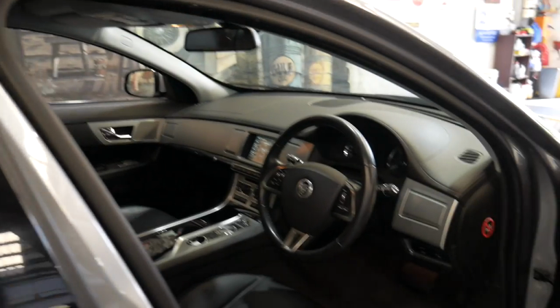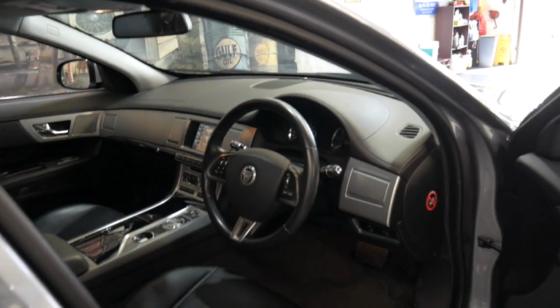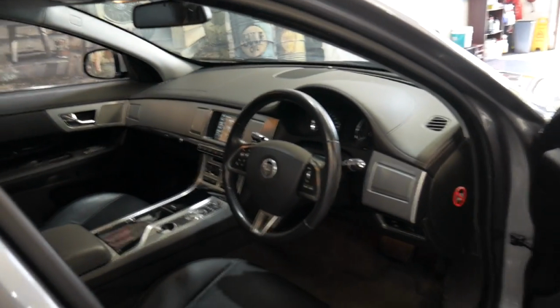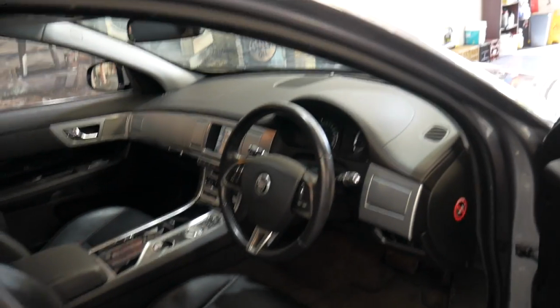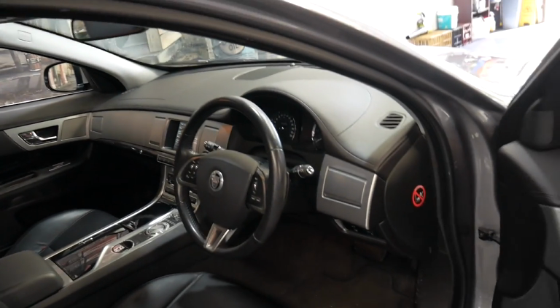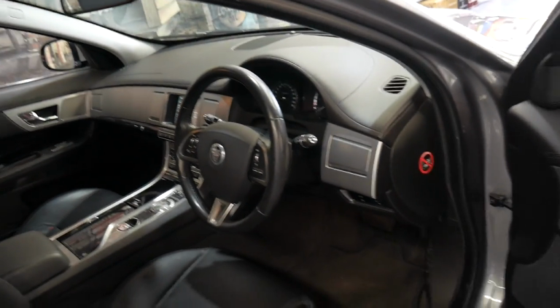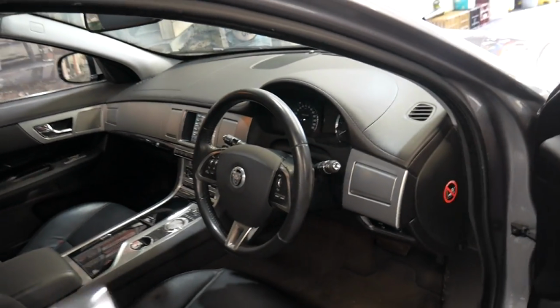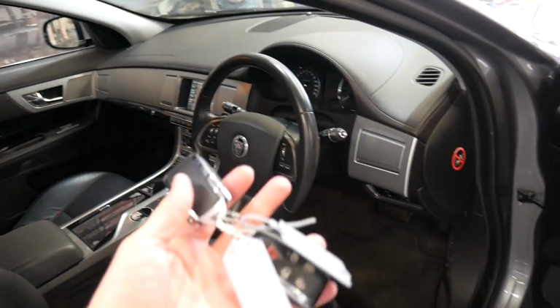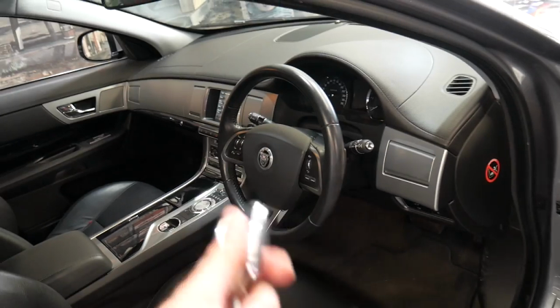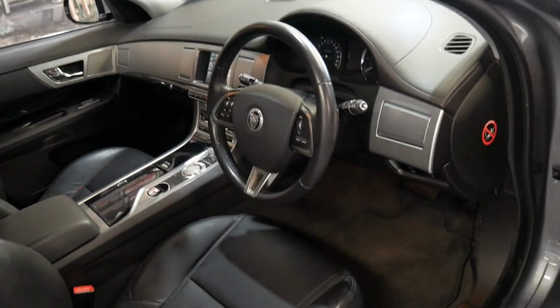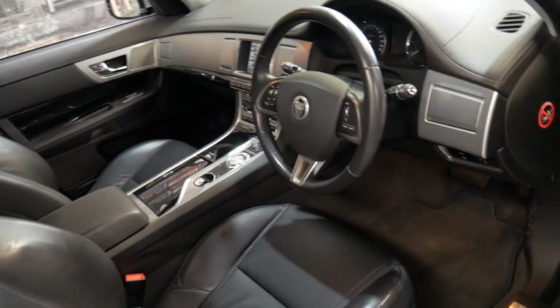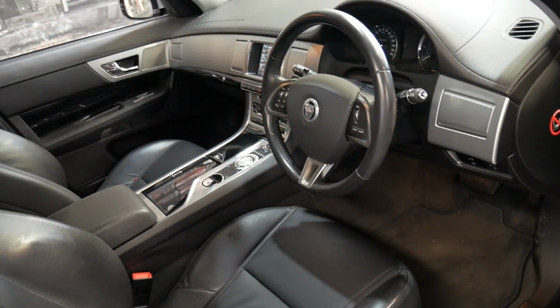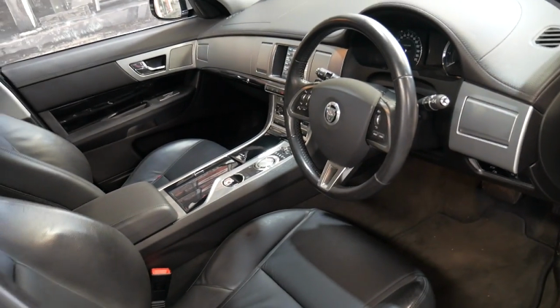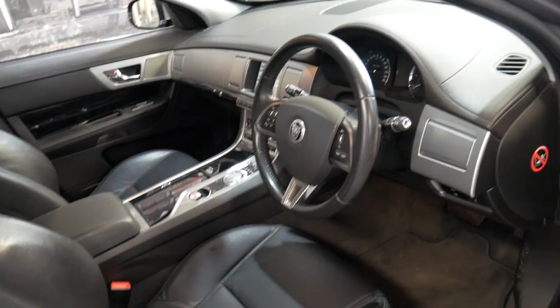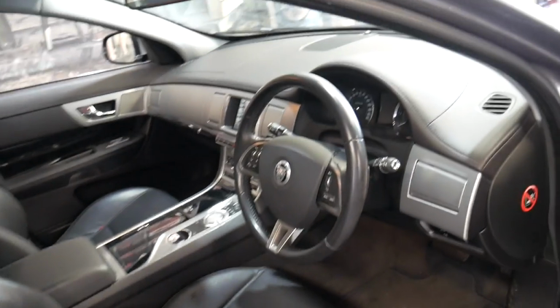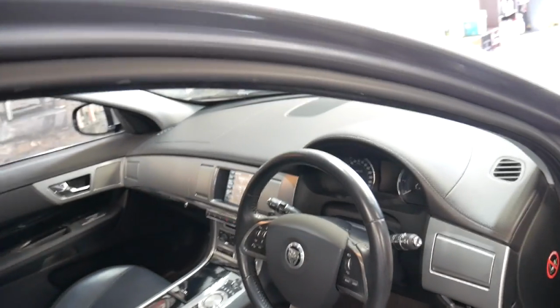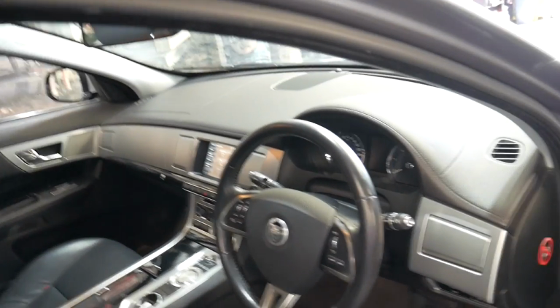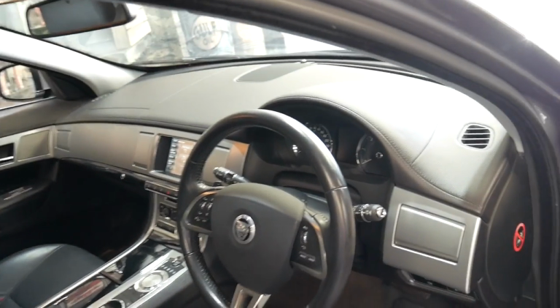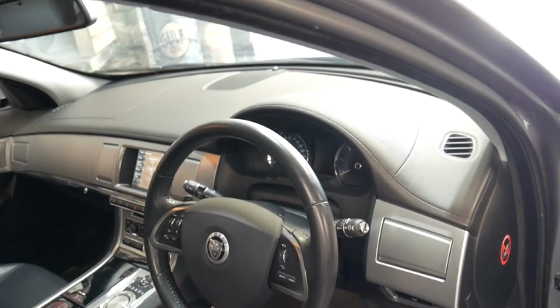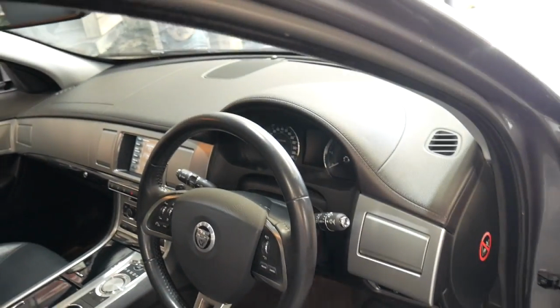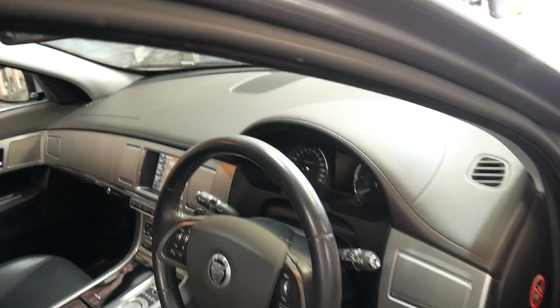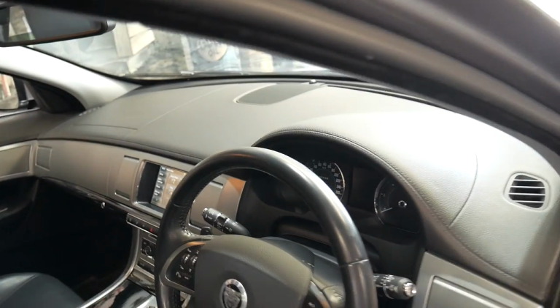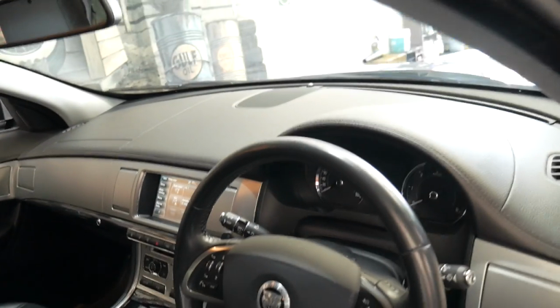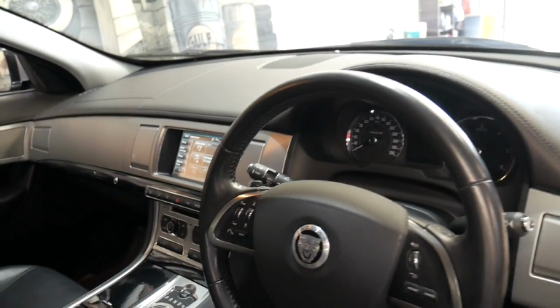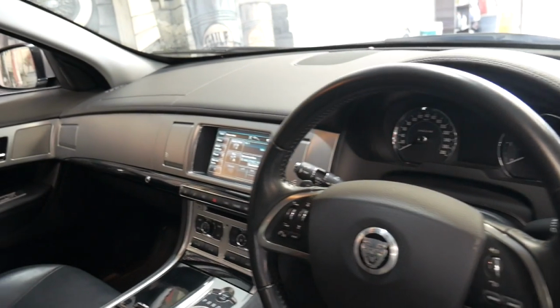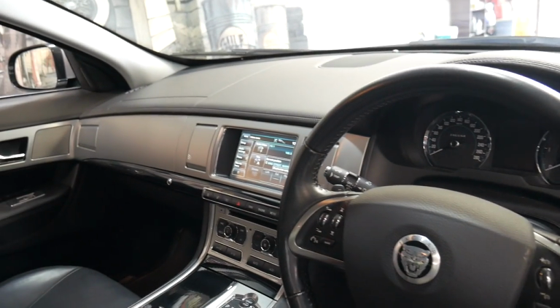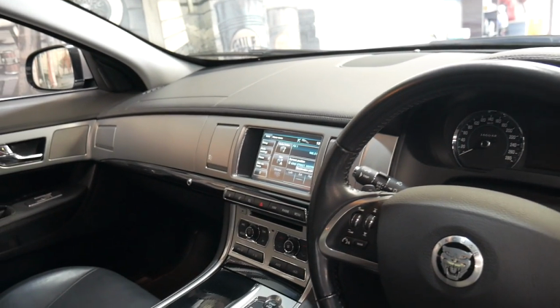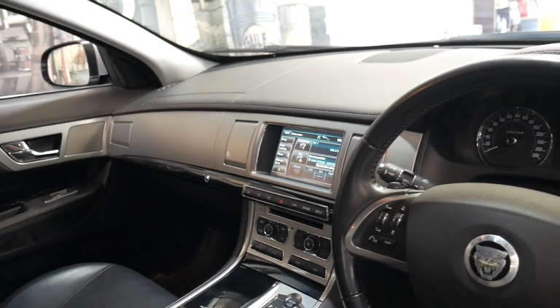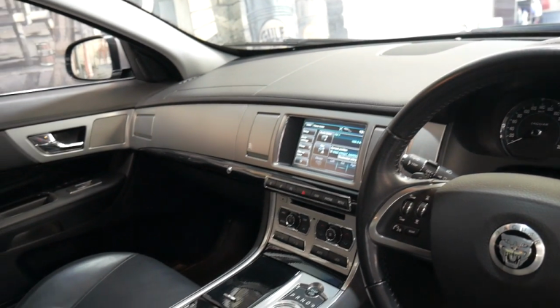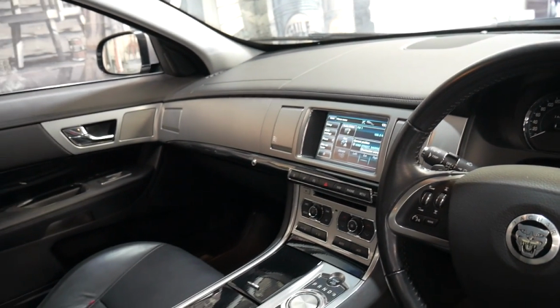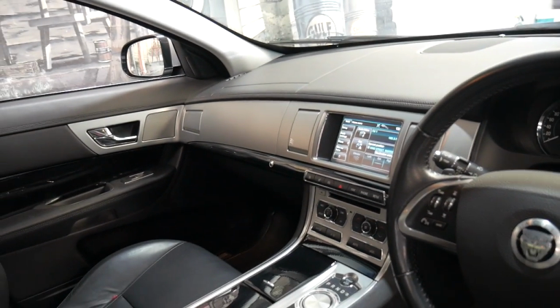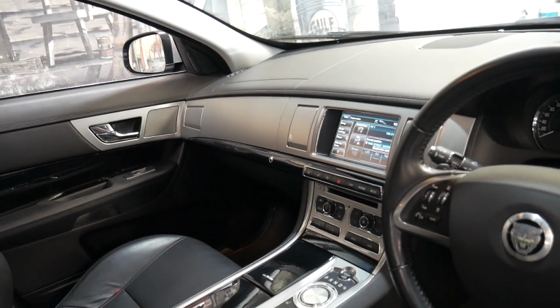It's got a good service history and it even comes with the two original remote keys. It's also got electric seats on both the driver and passenger side, a reverse camera, navigation and Bluetooth.